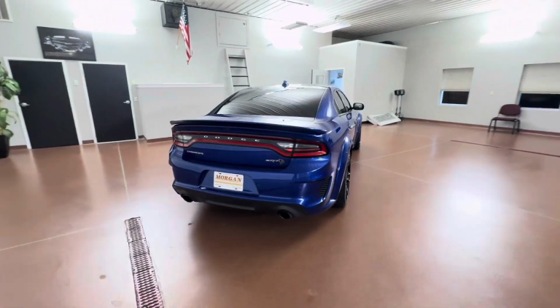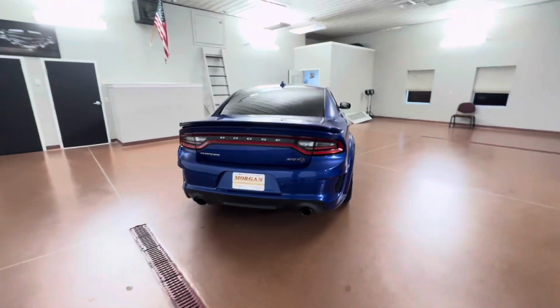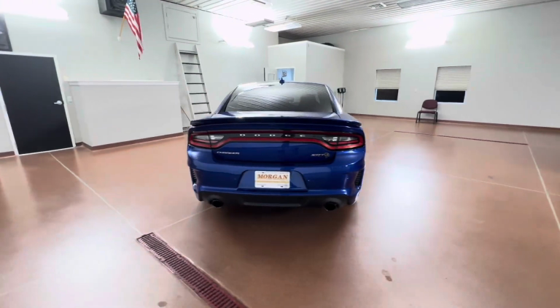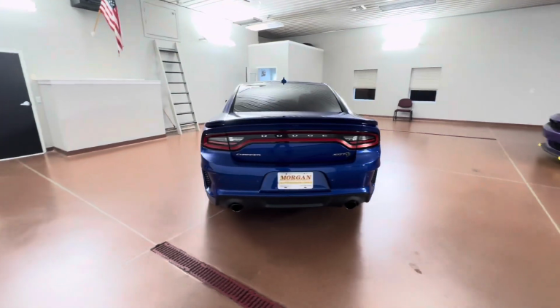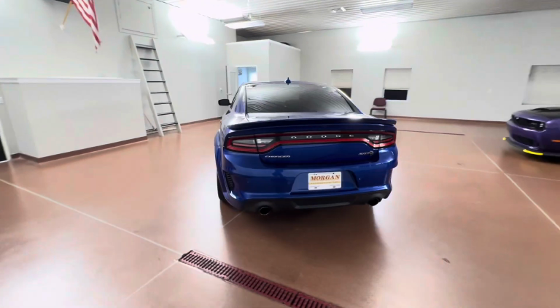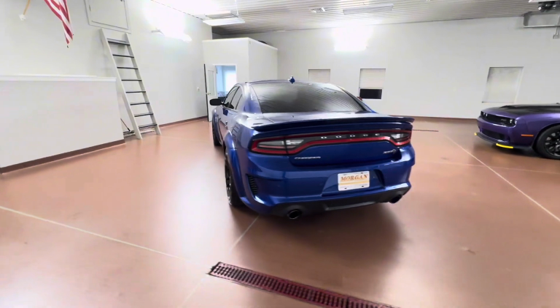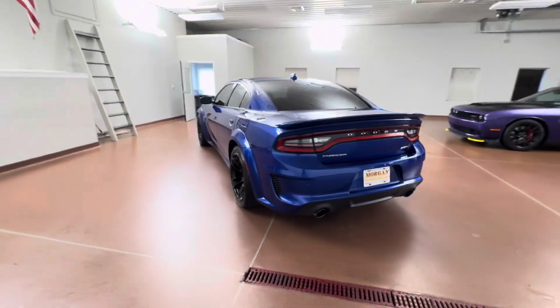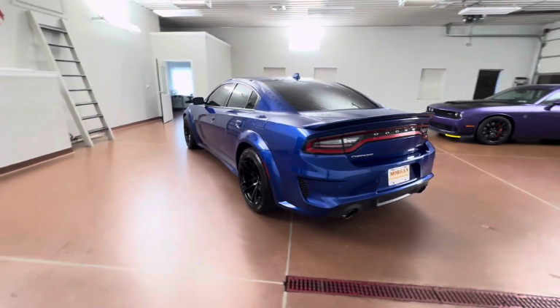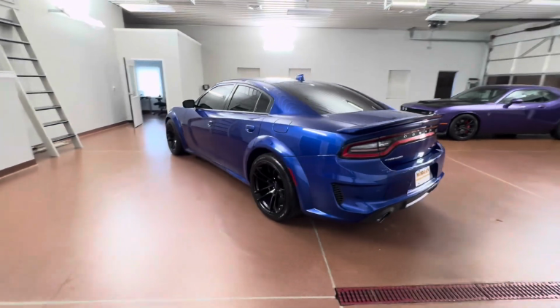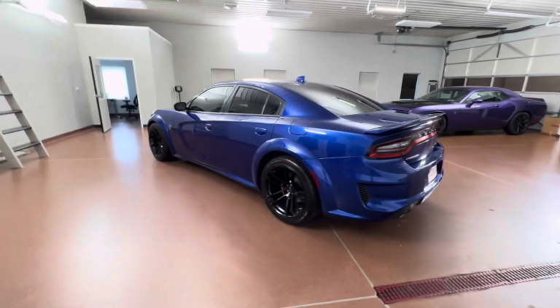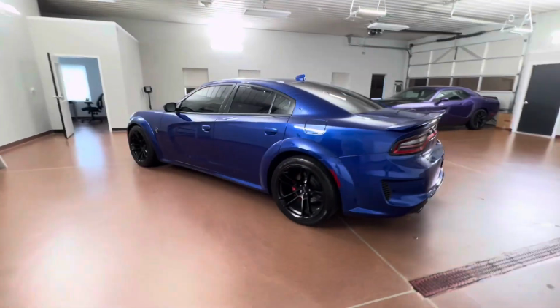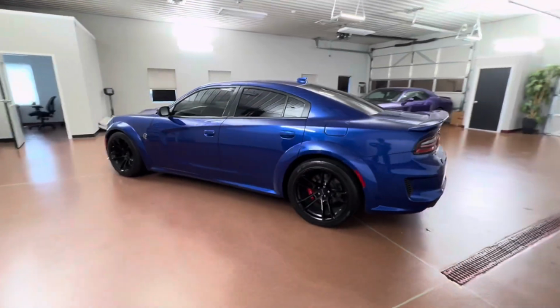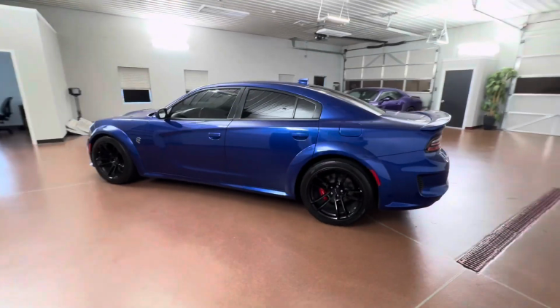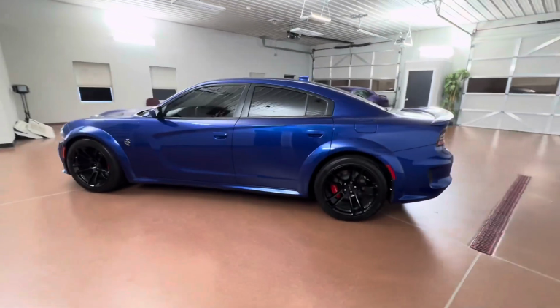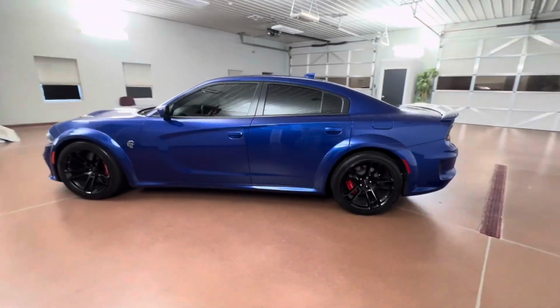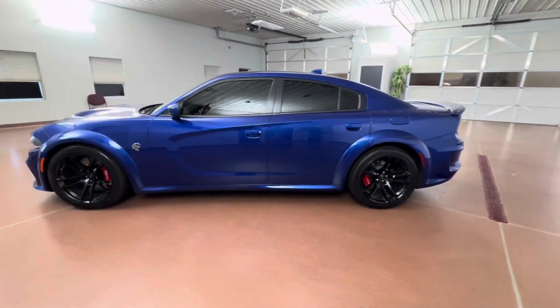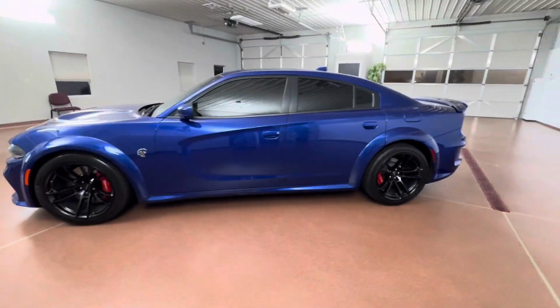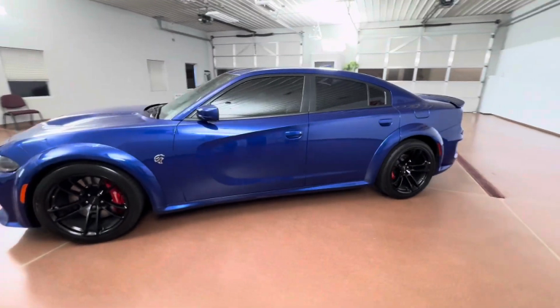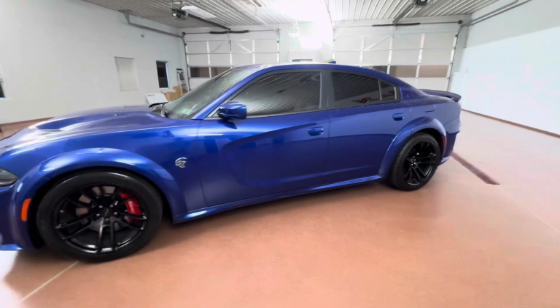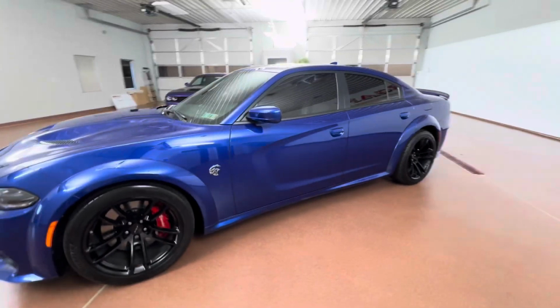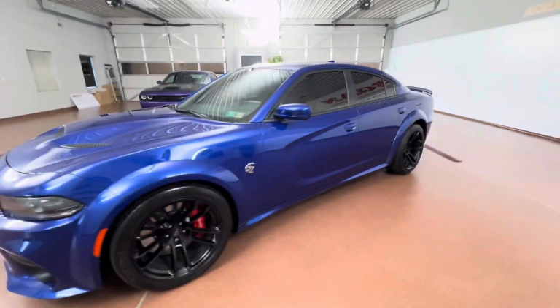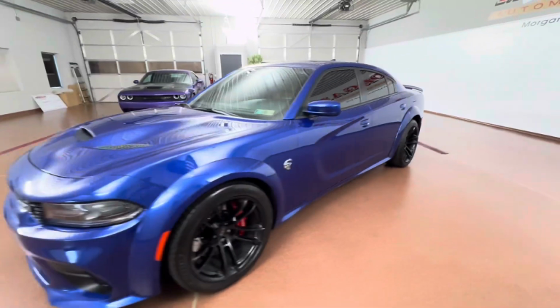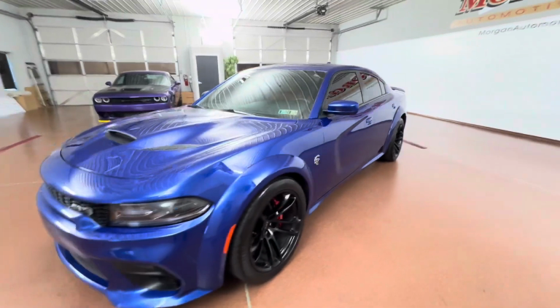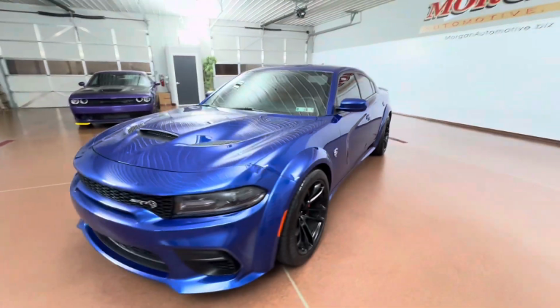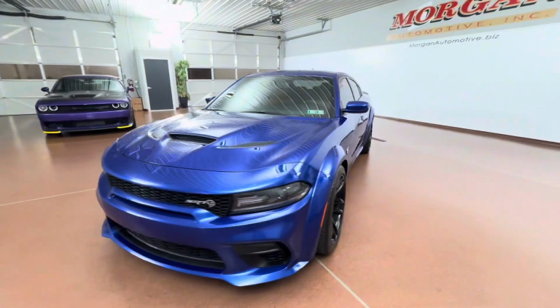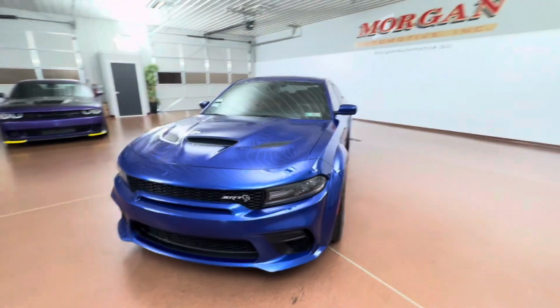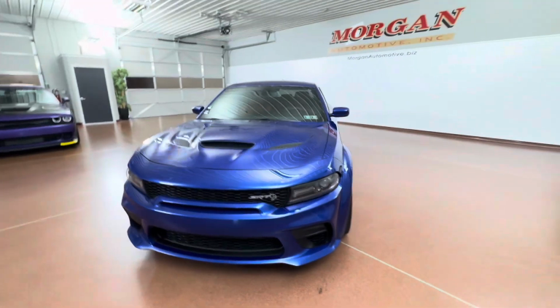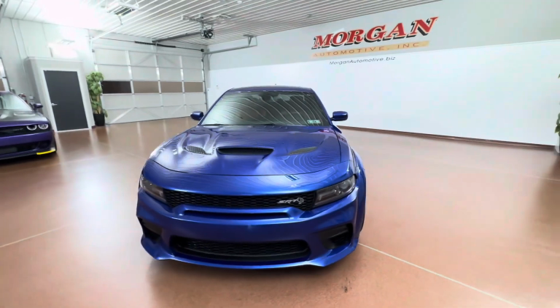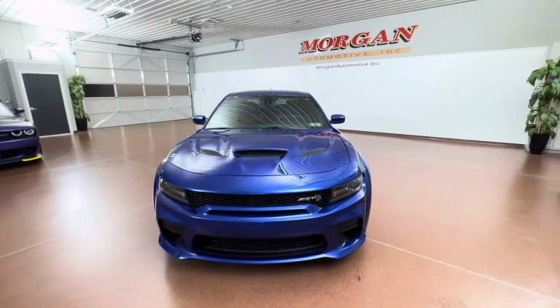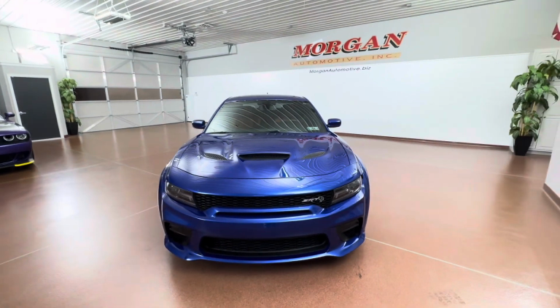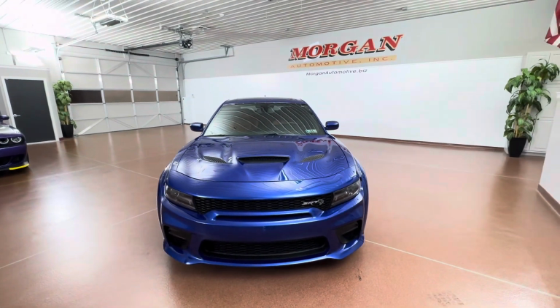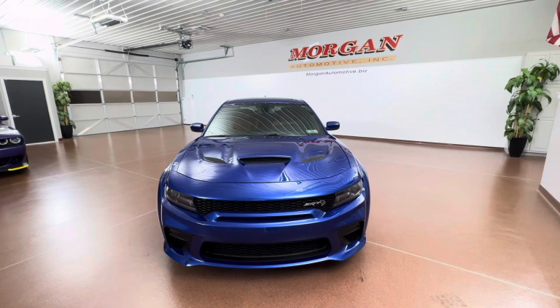Some key options on this vehicle include leather seats, leather steering wheel, heated seats, heated steering wheel, ventilated seats, second row heated seats, wide body package, adaptive suspension, remote vehicle start, Harman Kardon audio, and more.